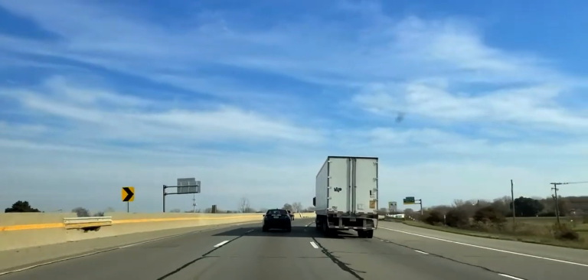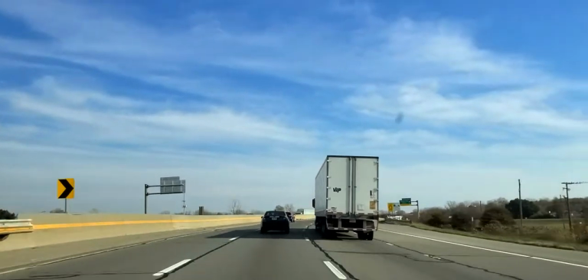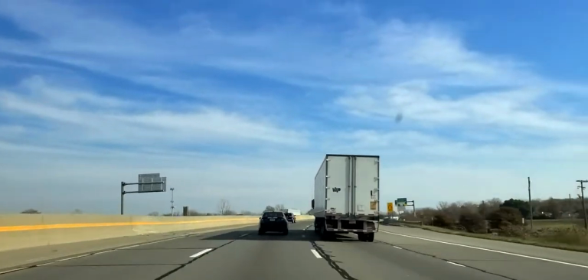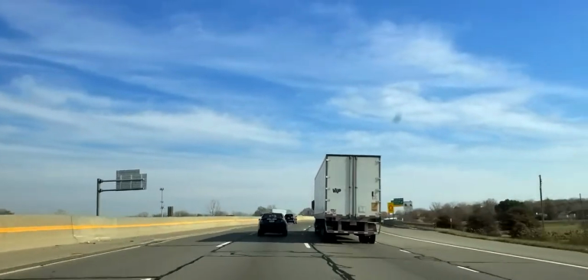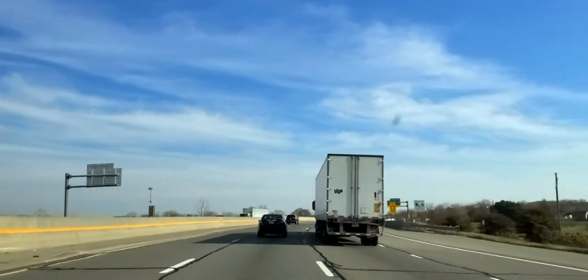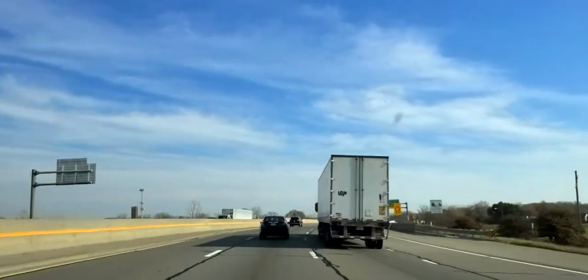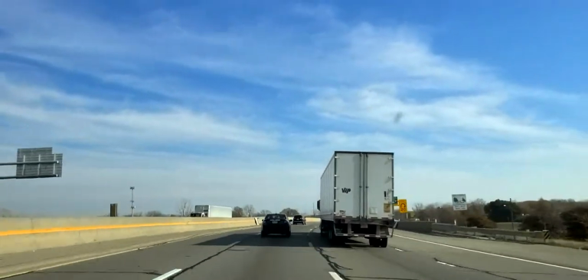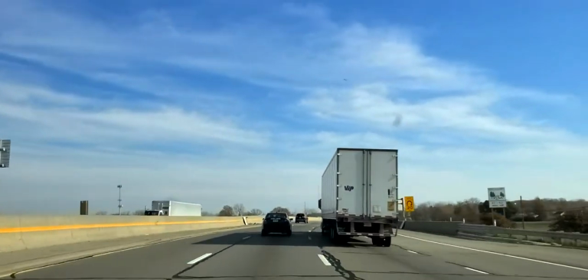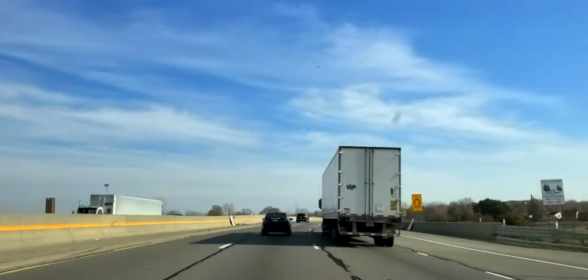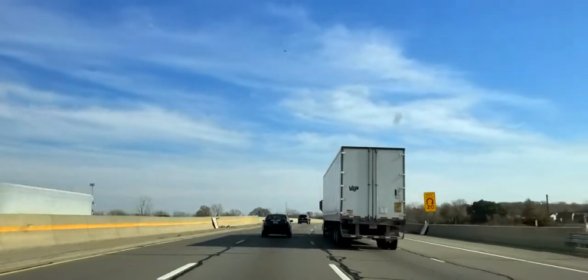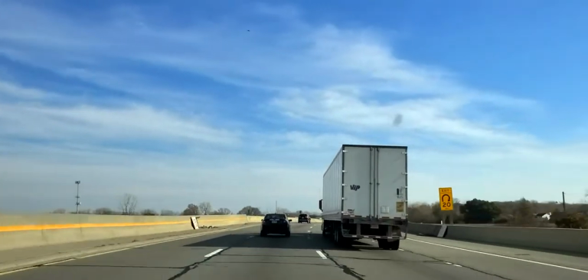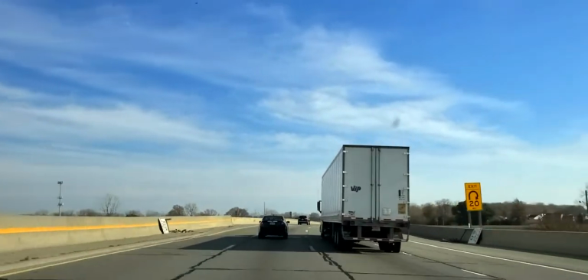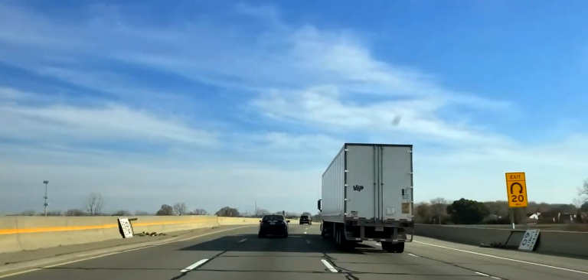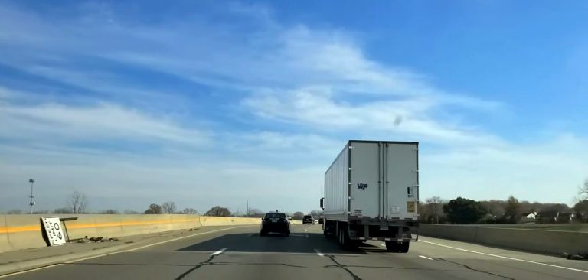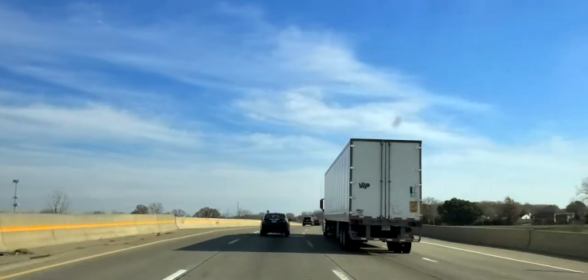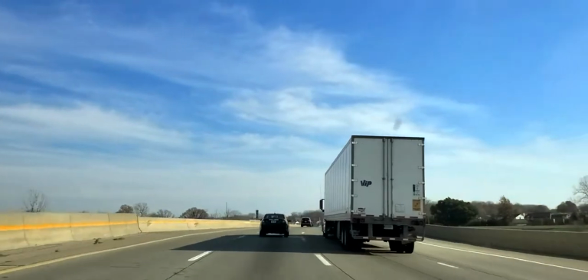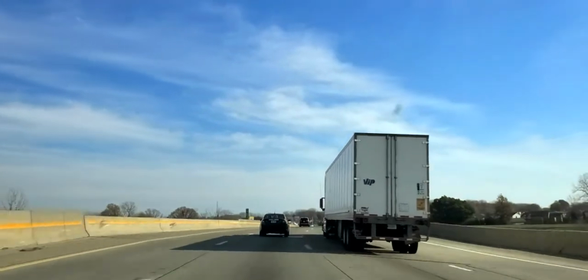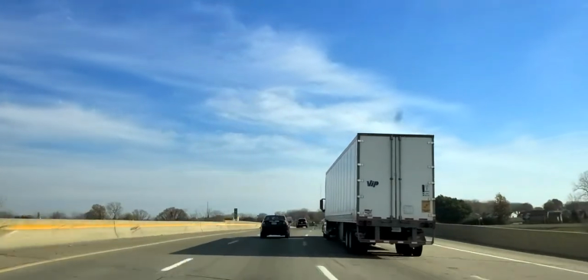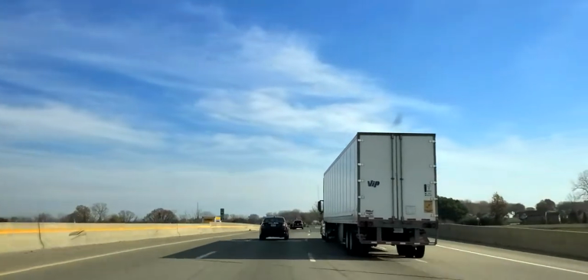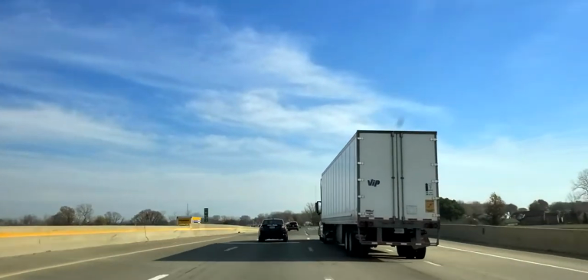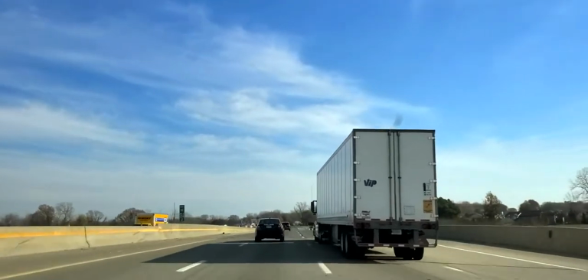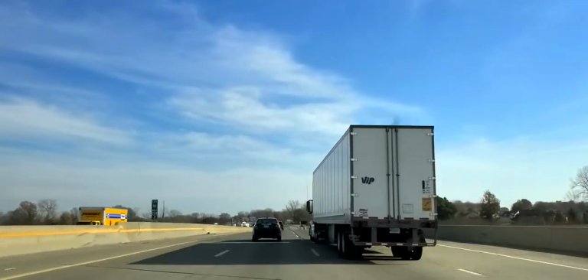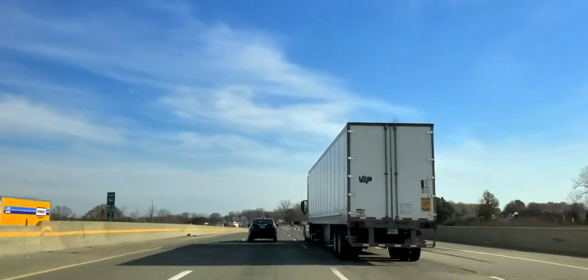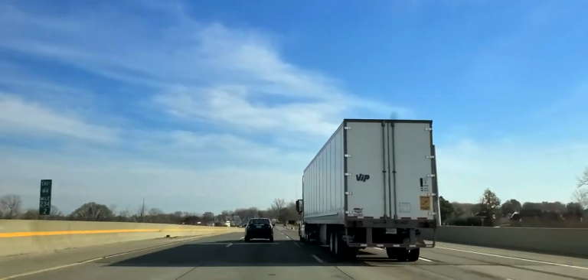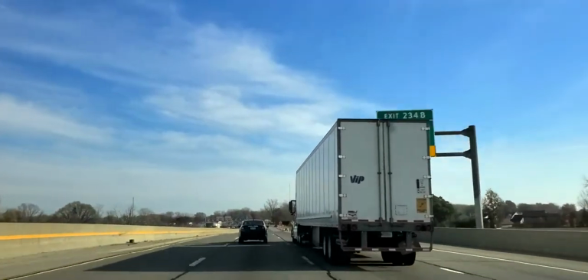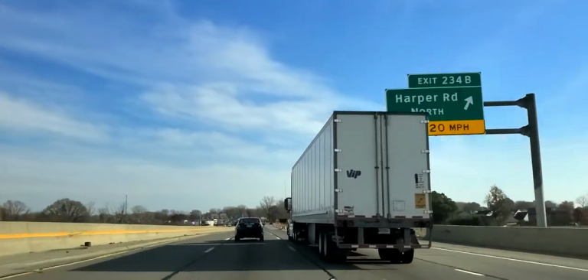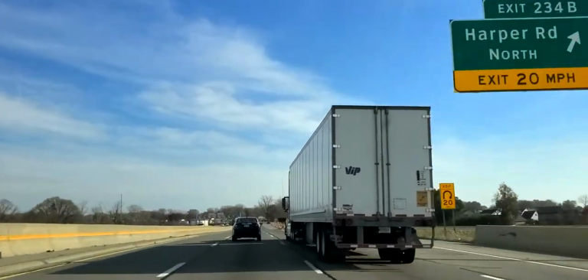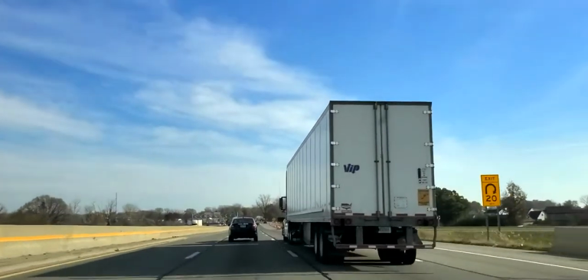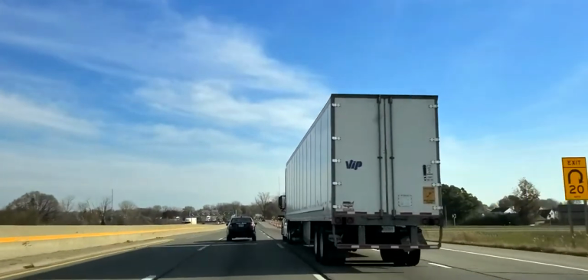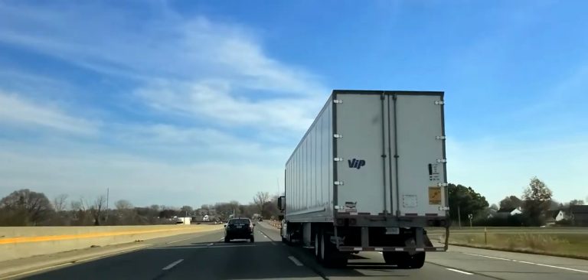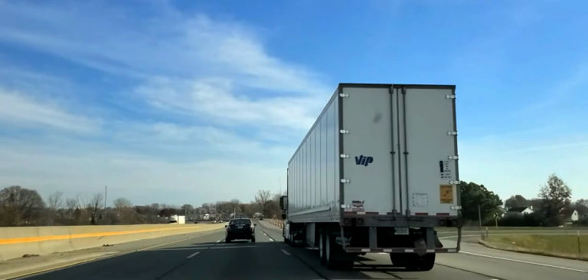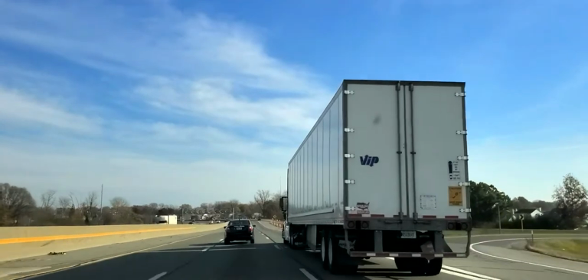The next hazard is the semi truck. It's called the No Zones. You can see the sign on the back of that truck: 'If I can't see you in my mirrors, I can't see you.'